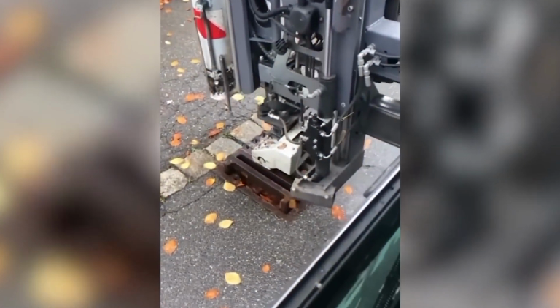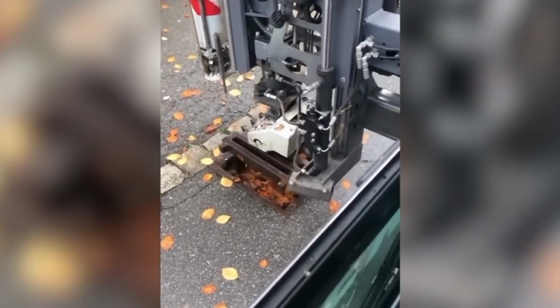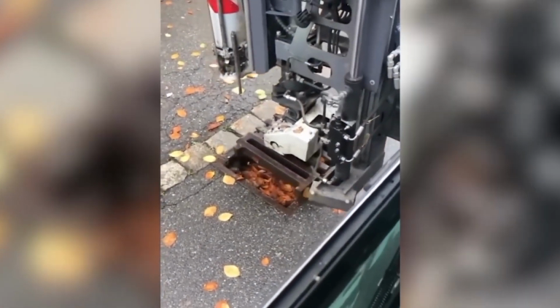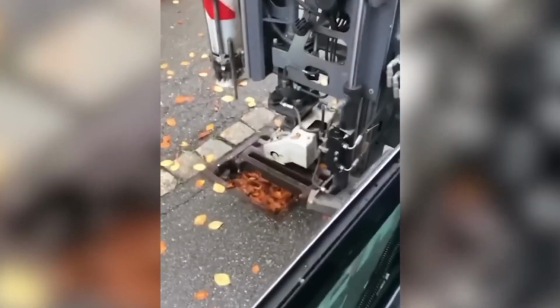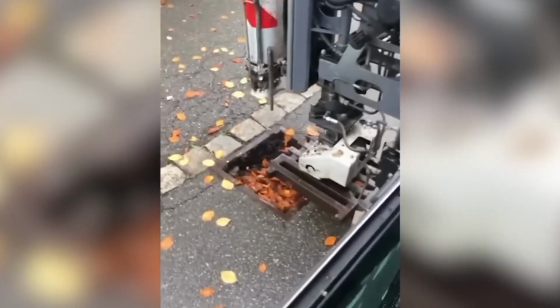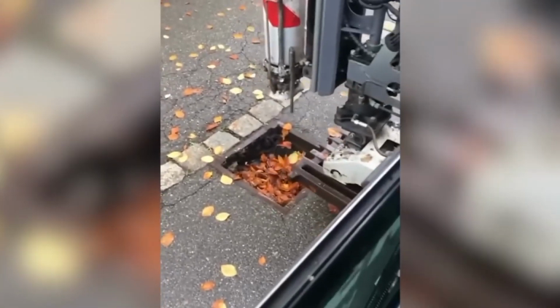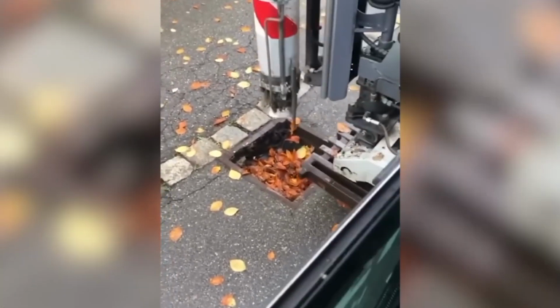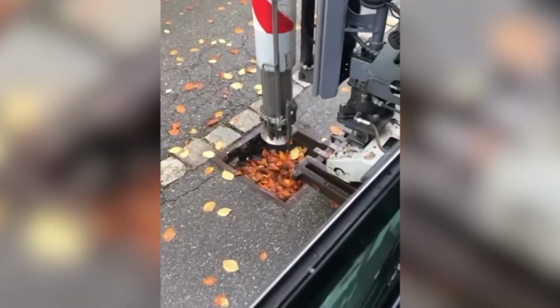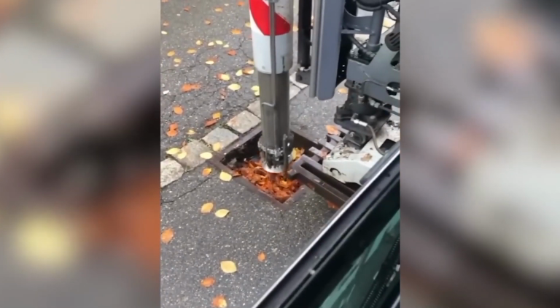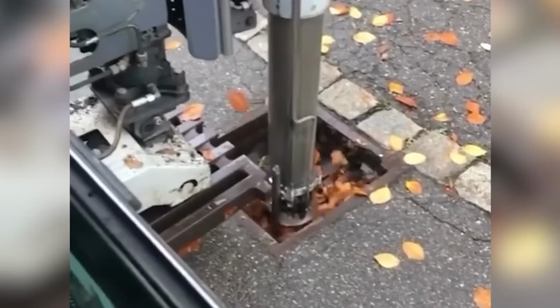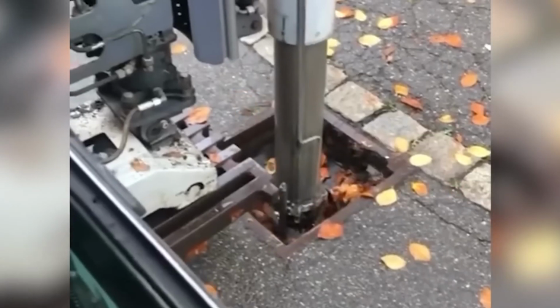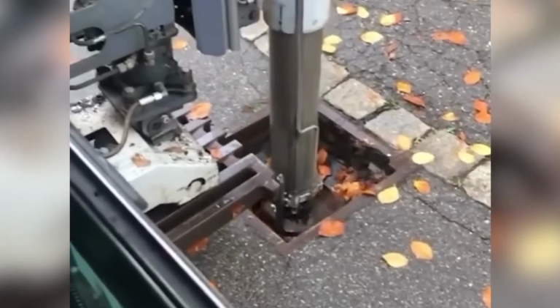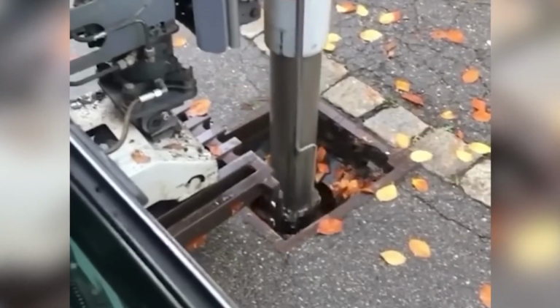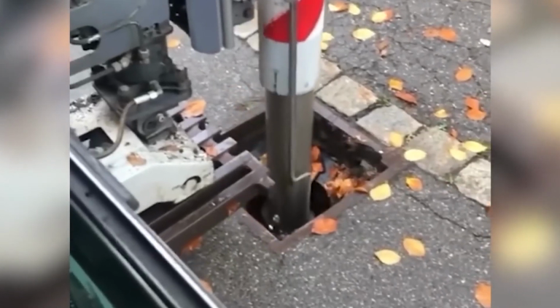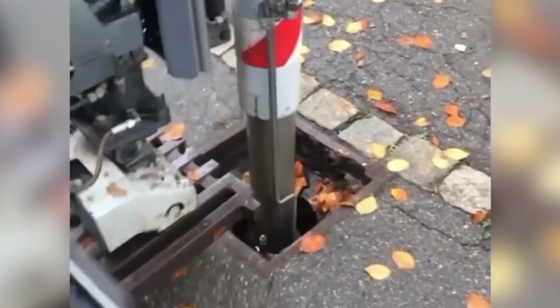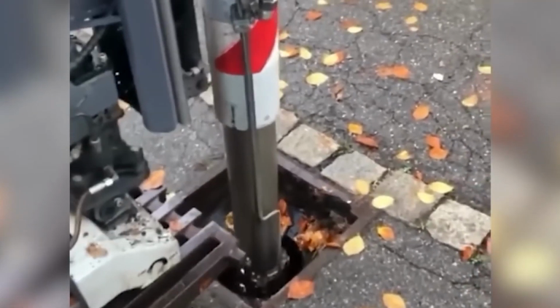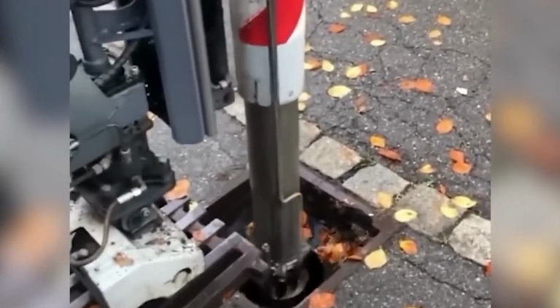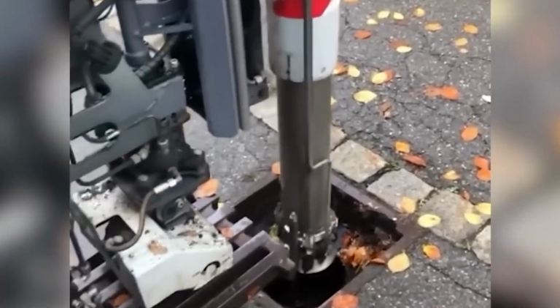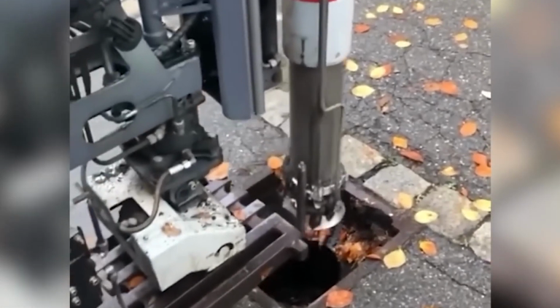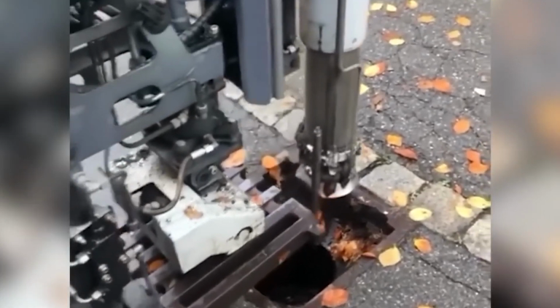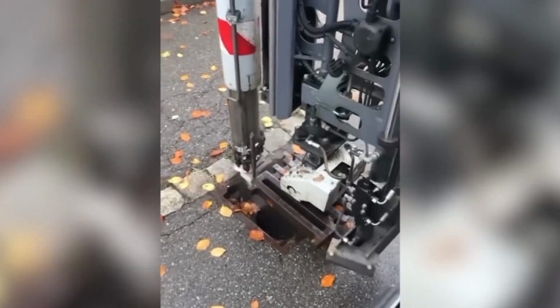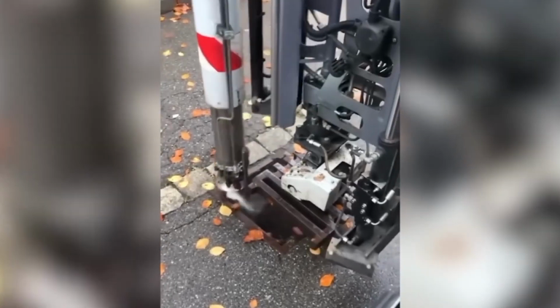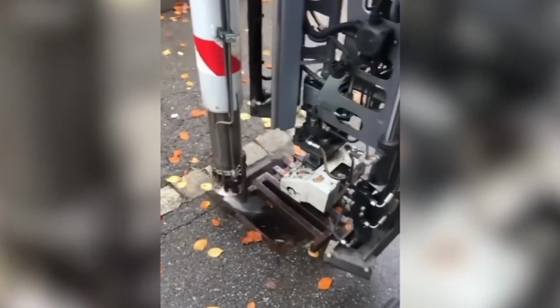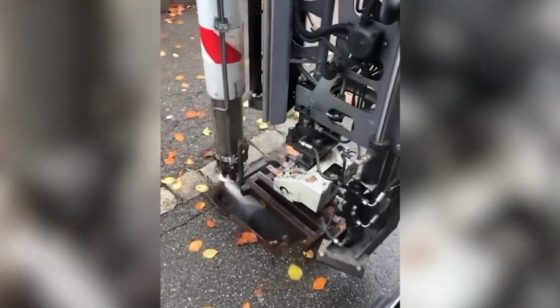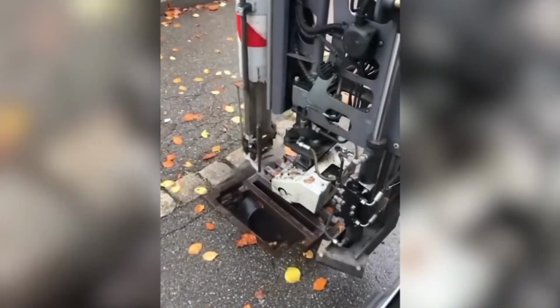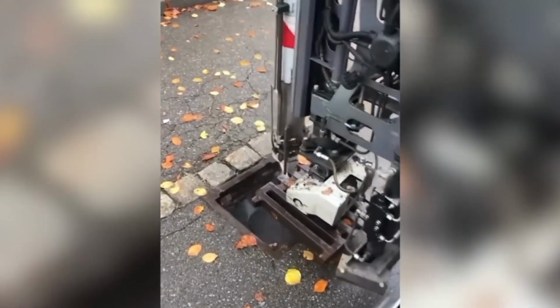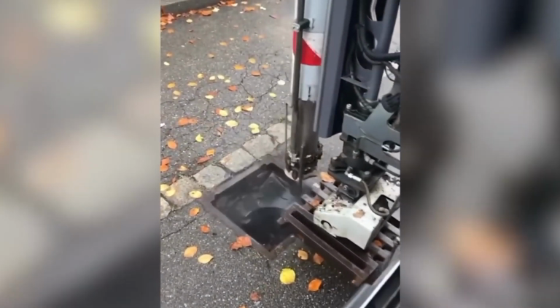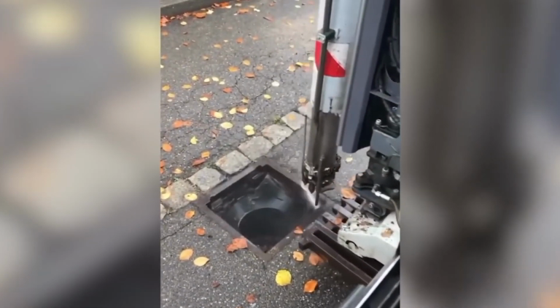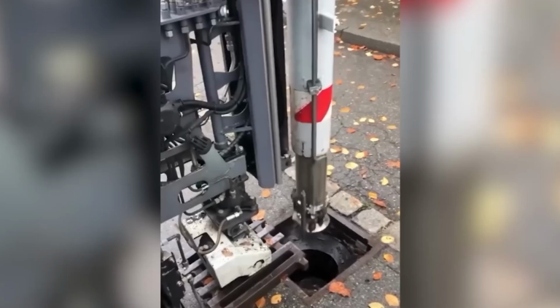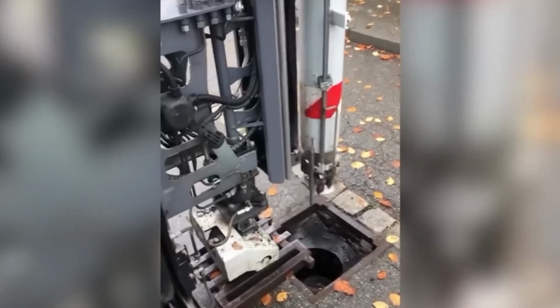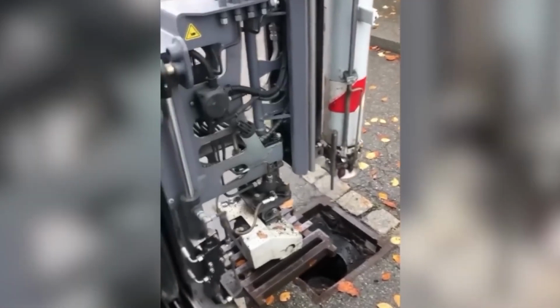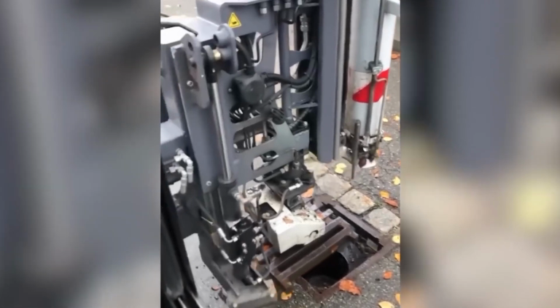Highly potent drain cleaning technology has proven to be exceptionally effective. Say goodbye to concerns about heavy rainfall and the possibility of flooding. No more swimming to work due to clogged drains.